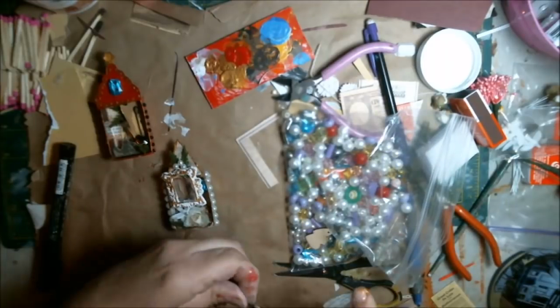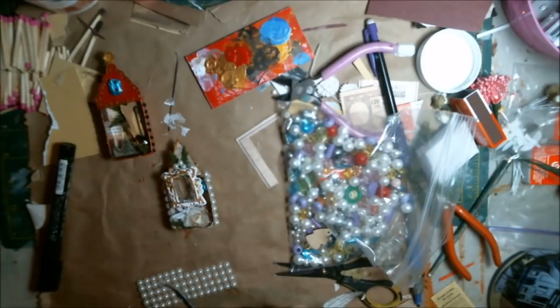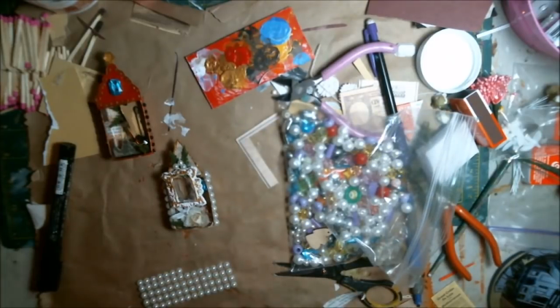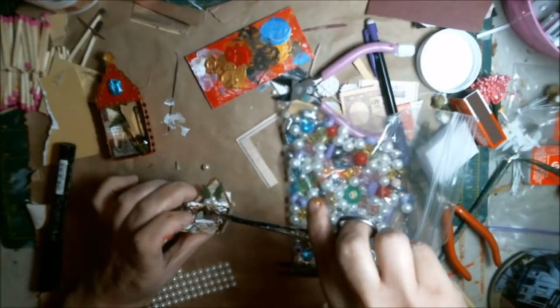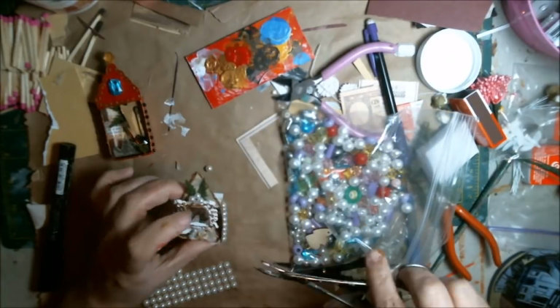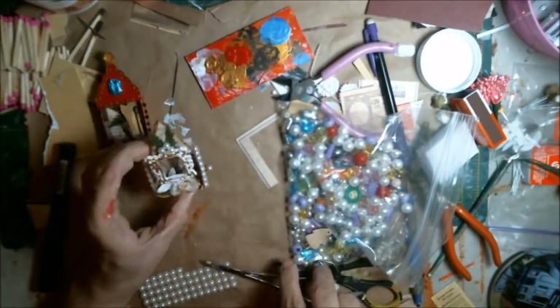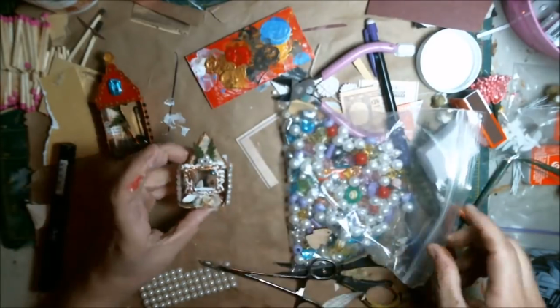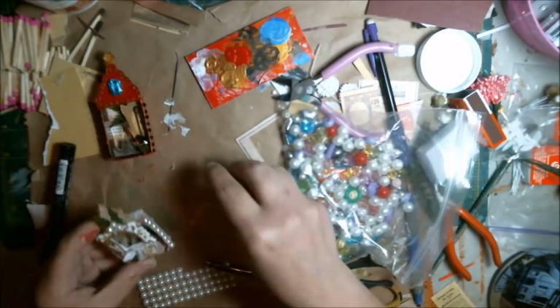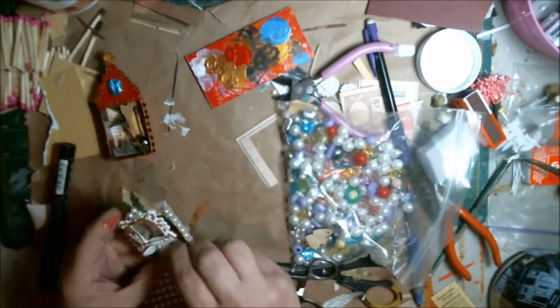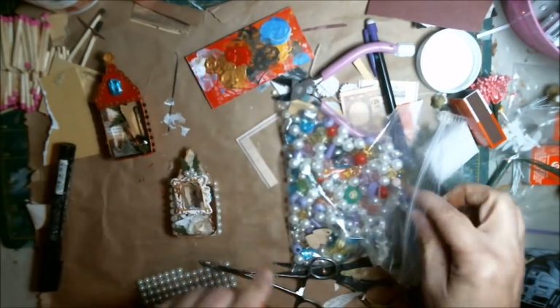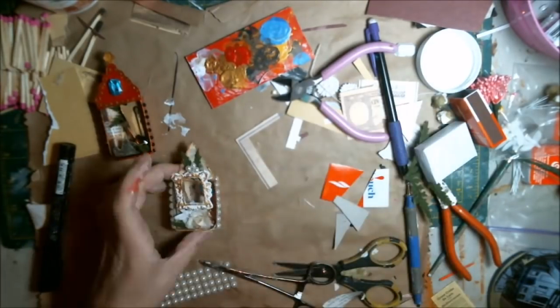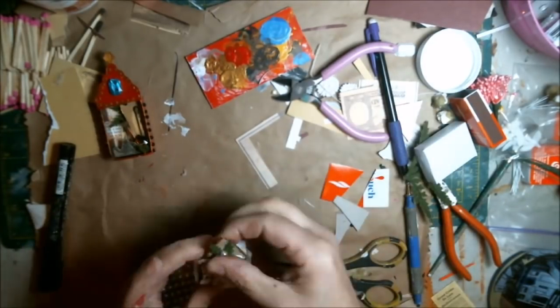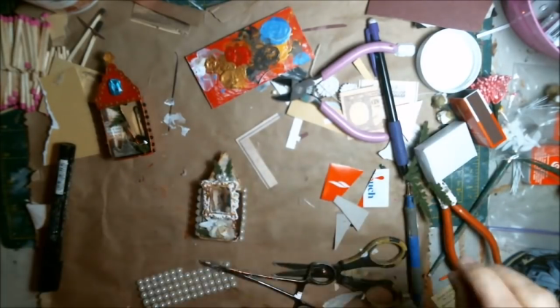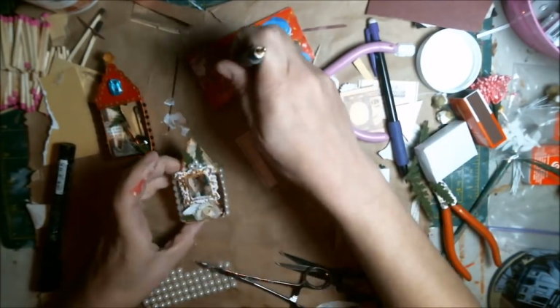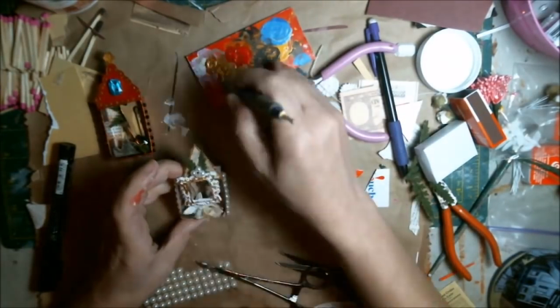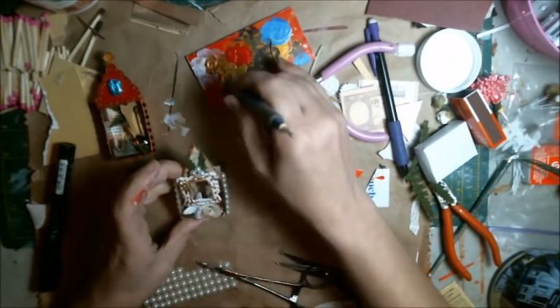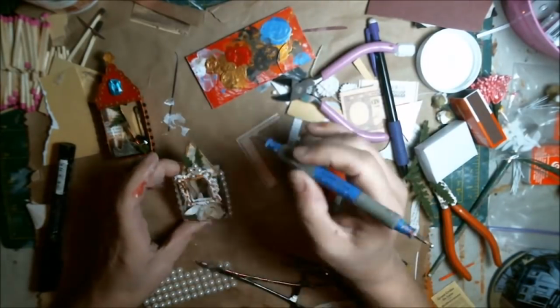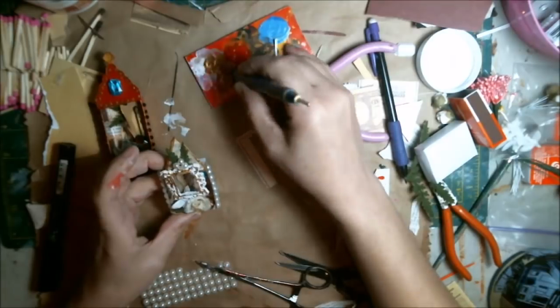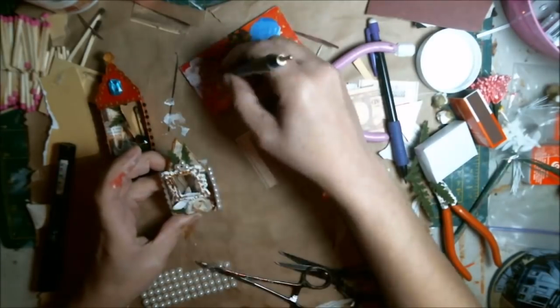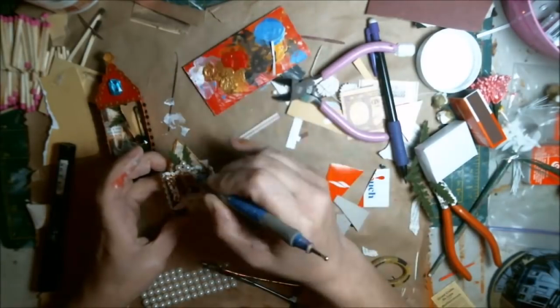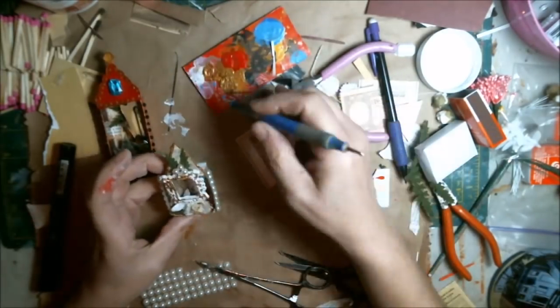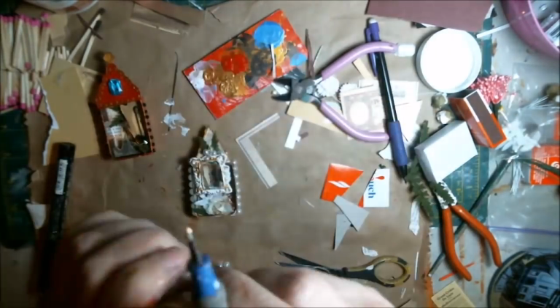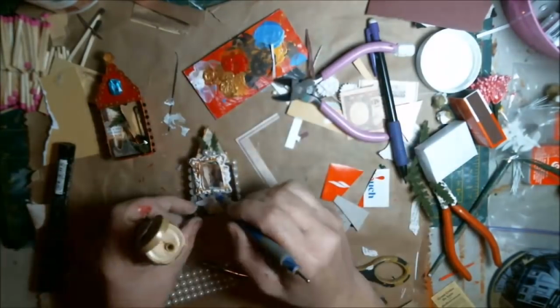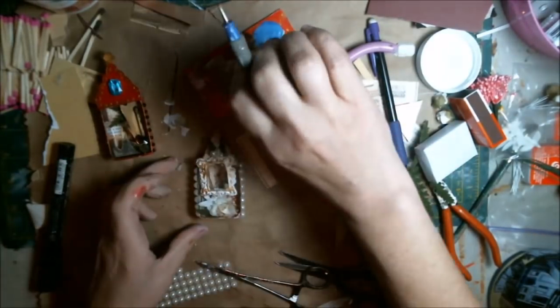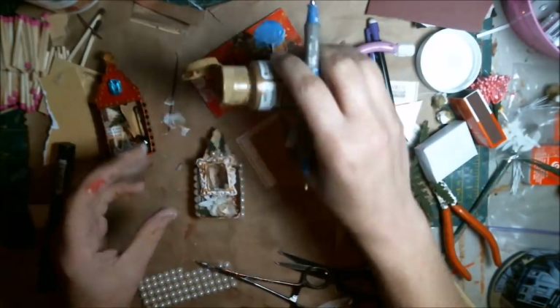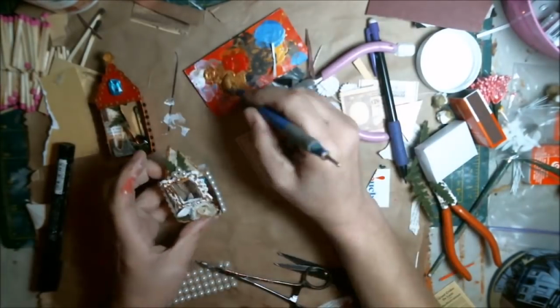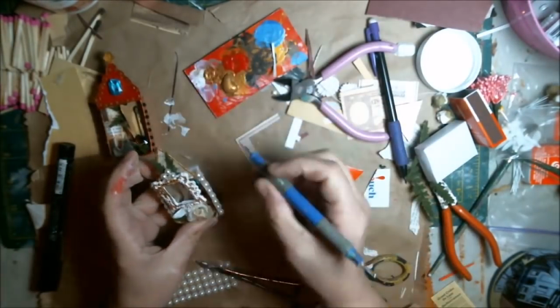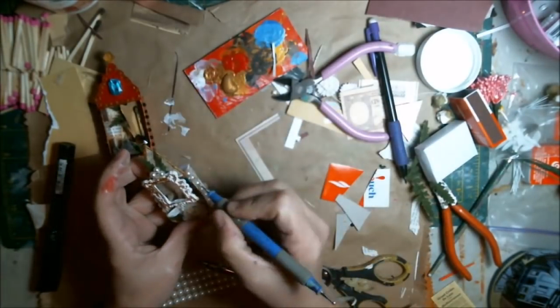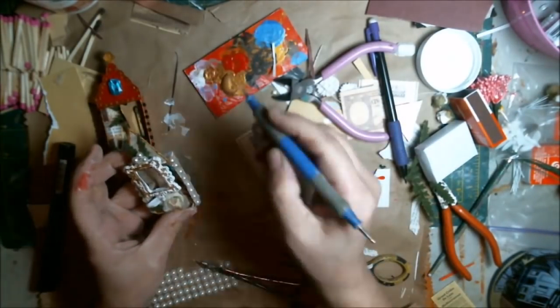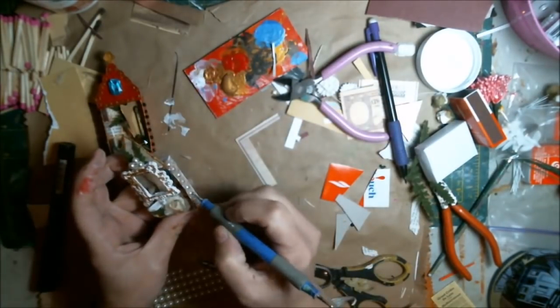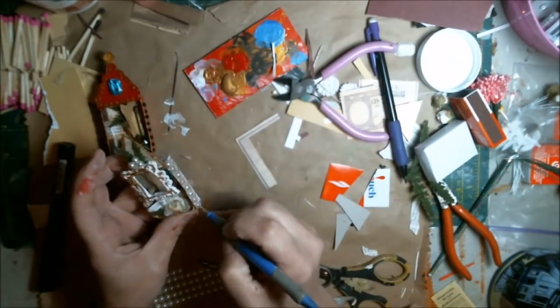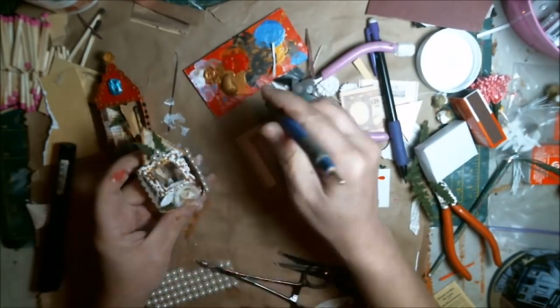I'm going to show you guys a picture of how they turned out. I hope you guys enjoyed this — I know it's a very hard project to see since it's so small. But I hope you enjoyed it anyhow. Thanks for watching, everyone.